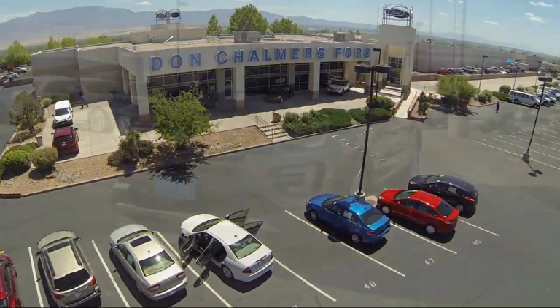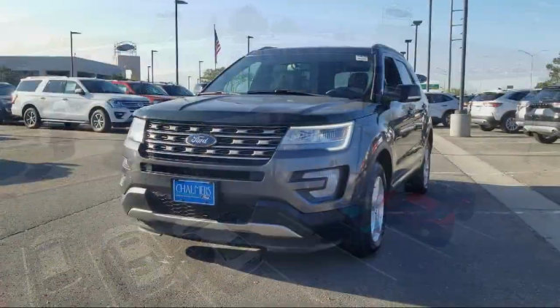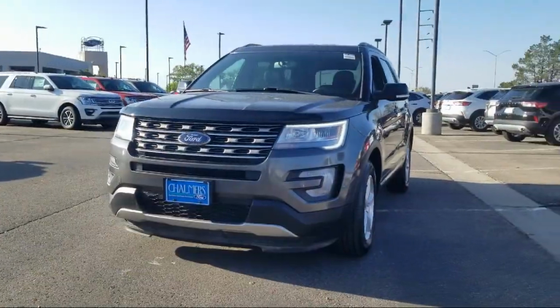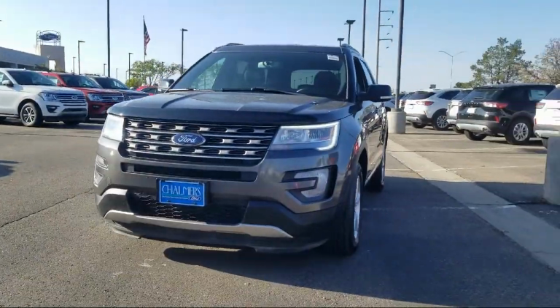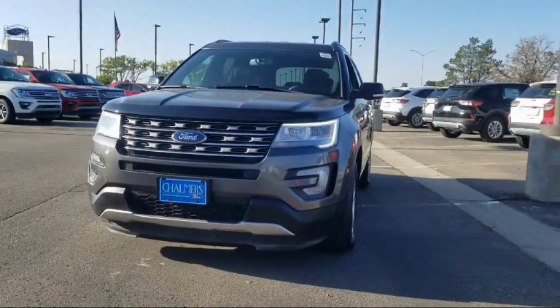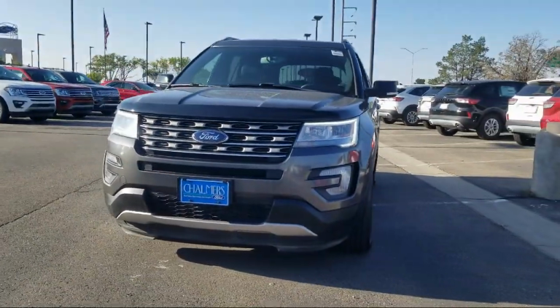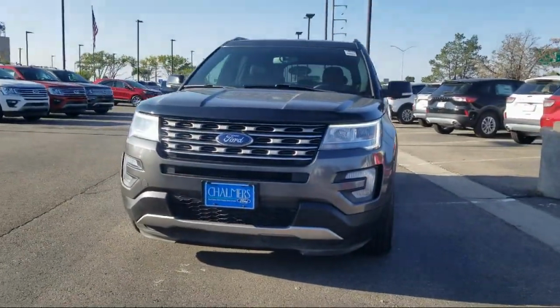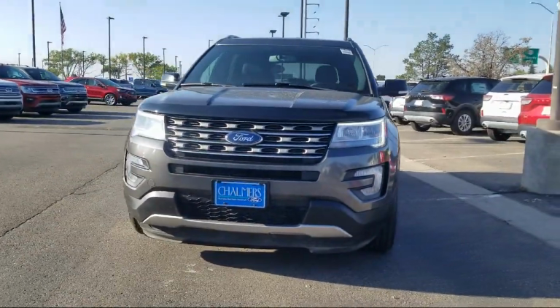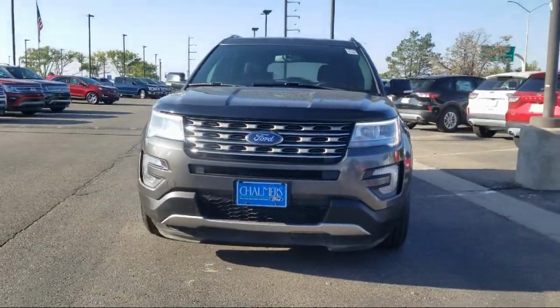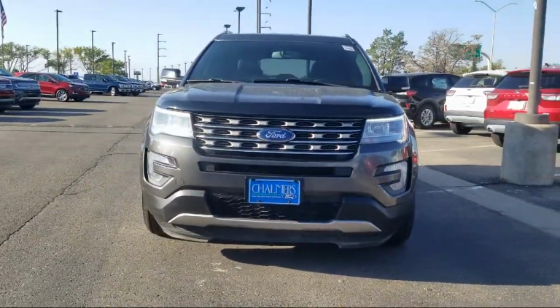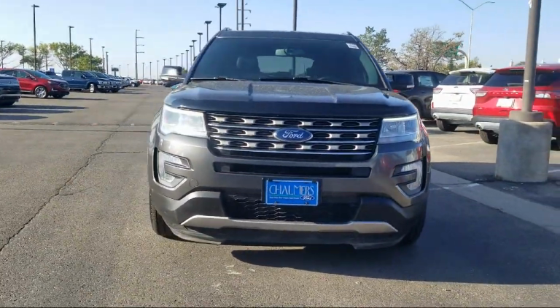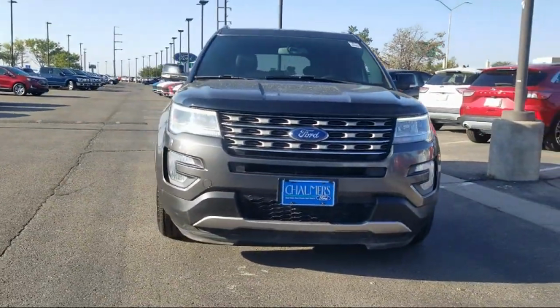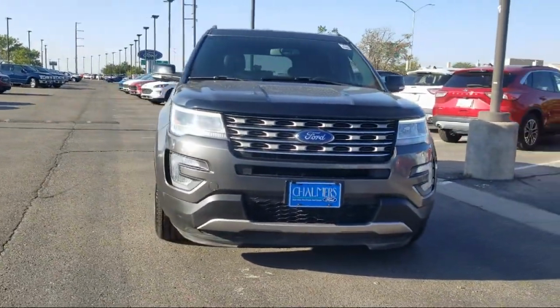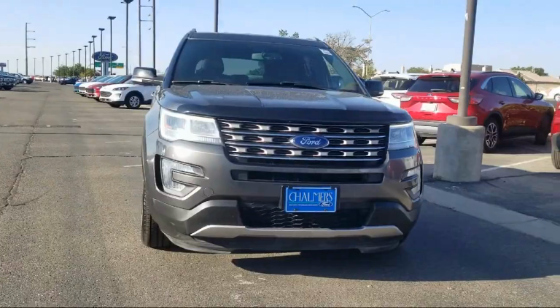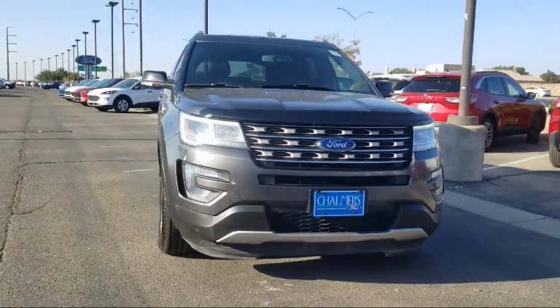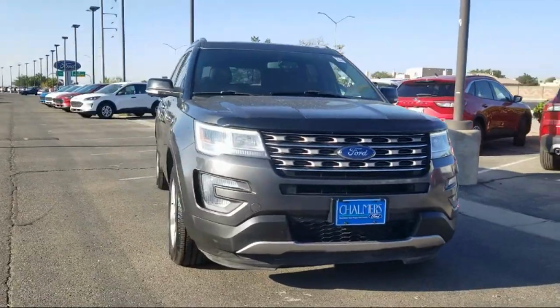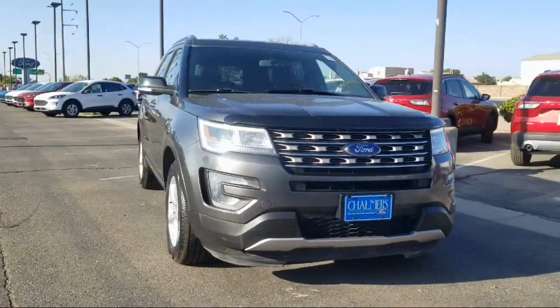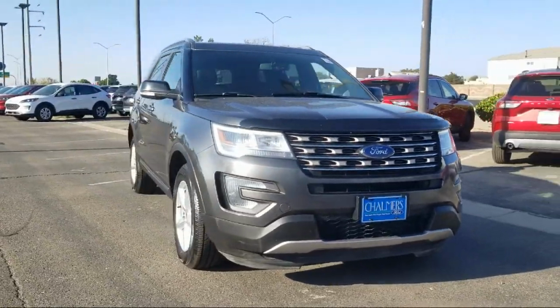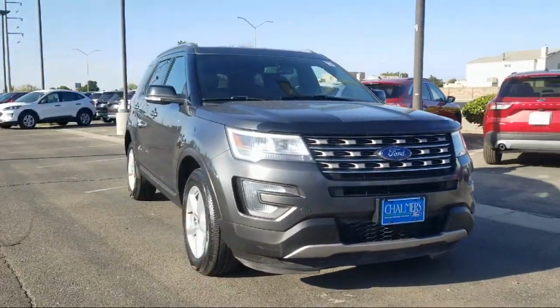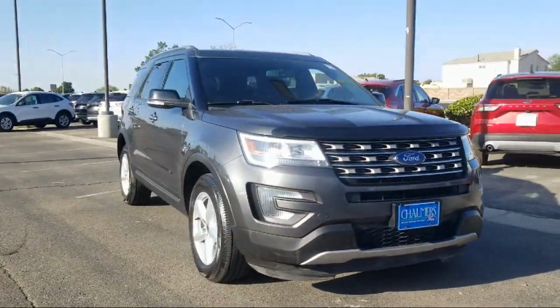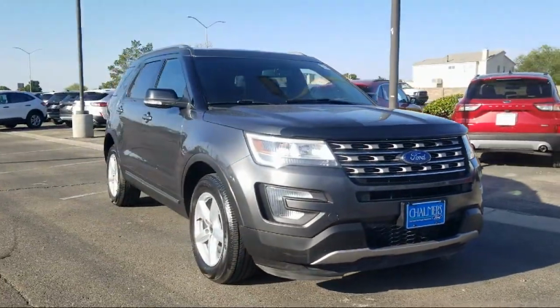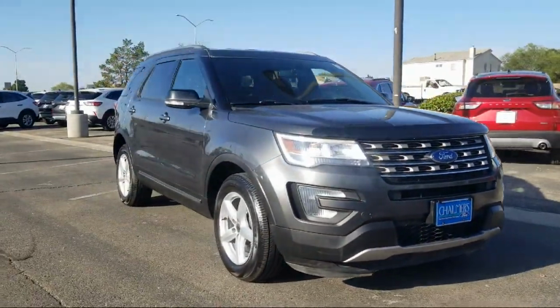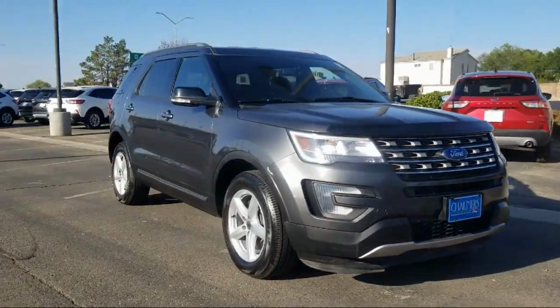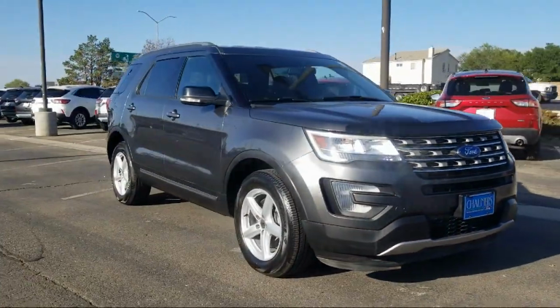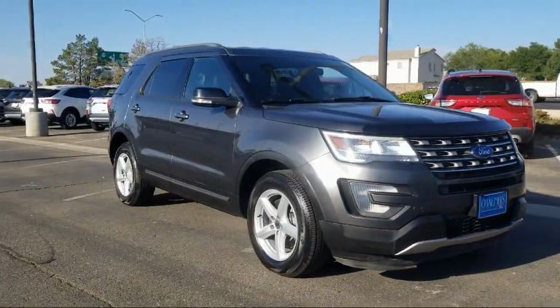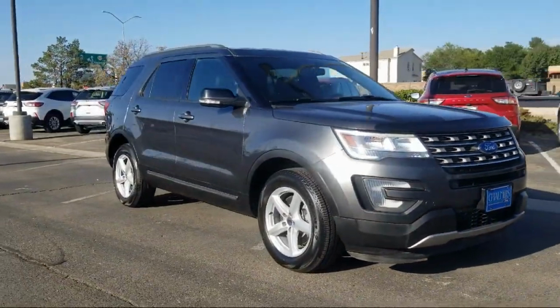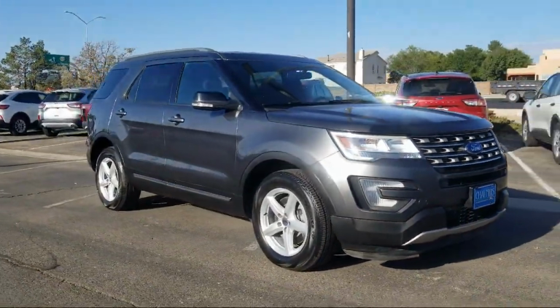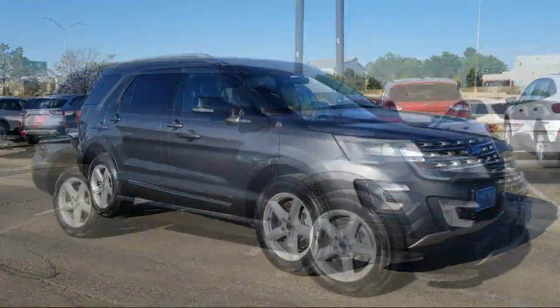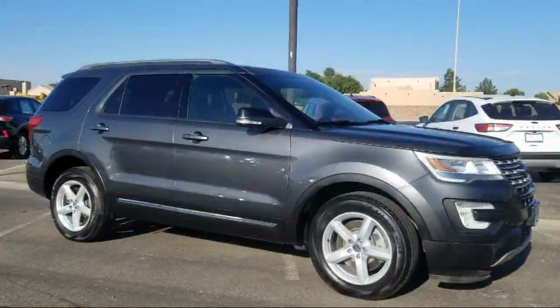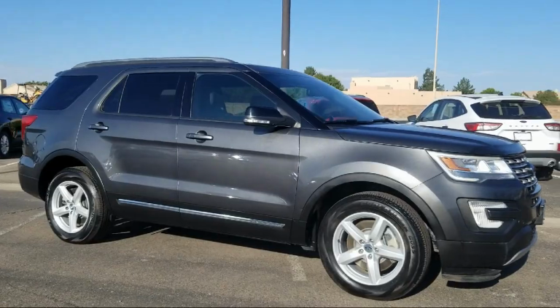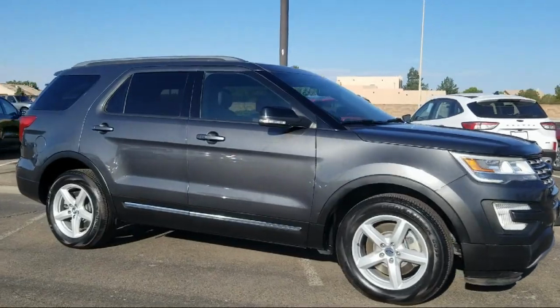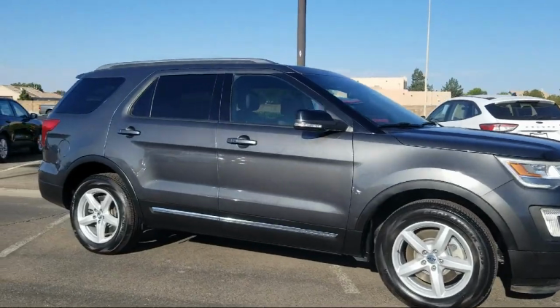It comes equipped with tire pressure monitoring system, roof rack, leather wrapped steering wheel, rear view camera, third row seating, and rear spoiler.